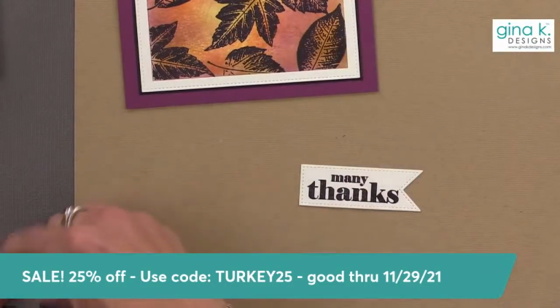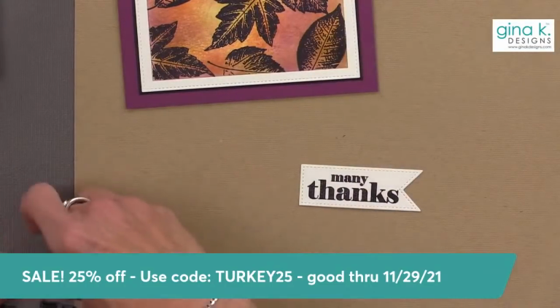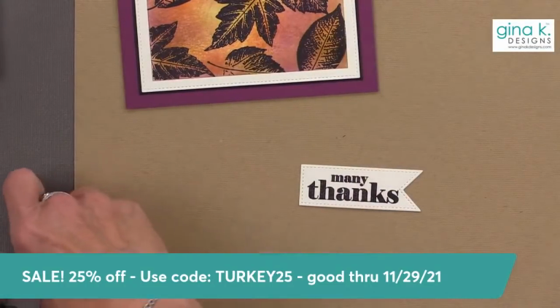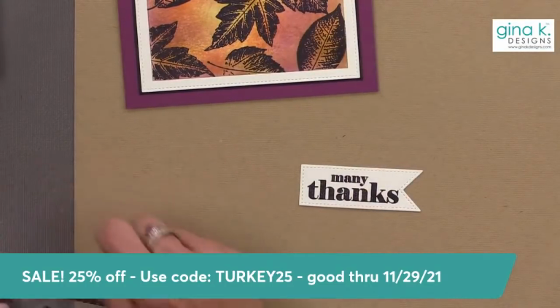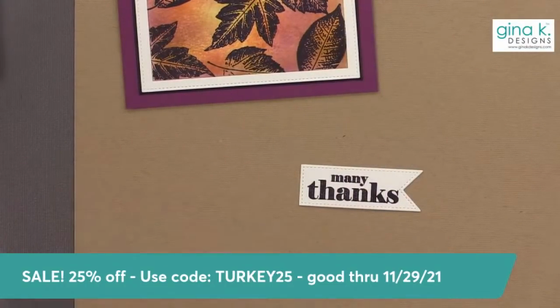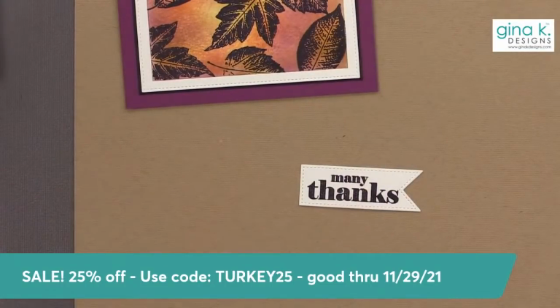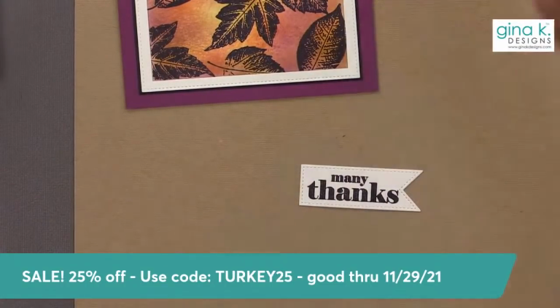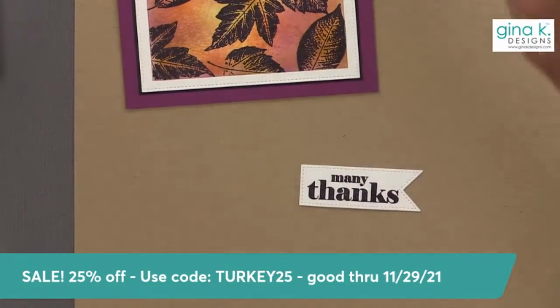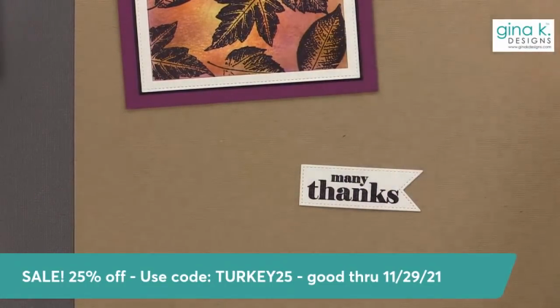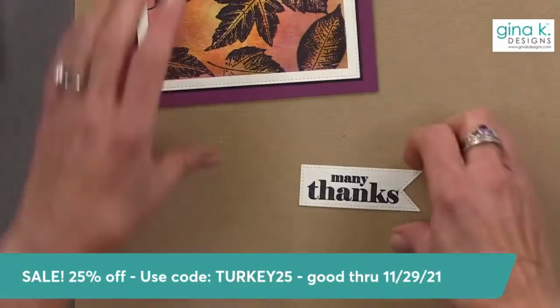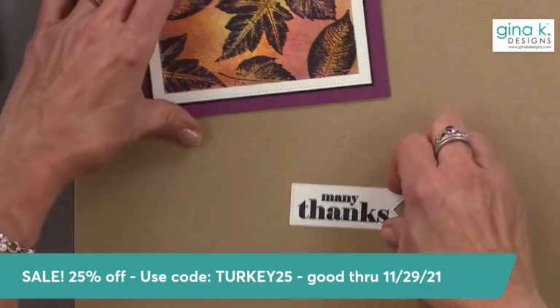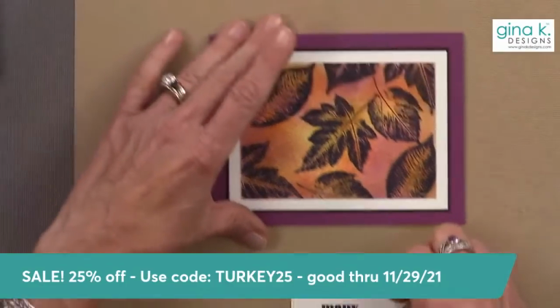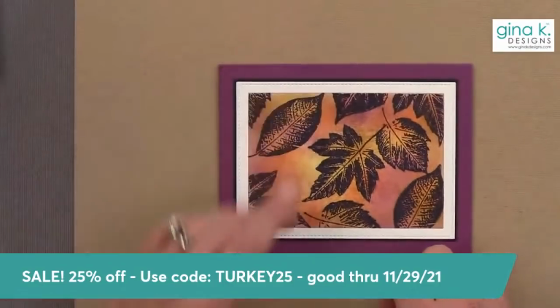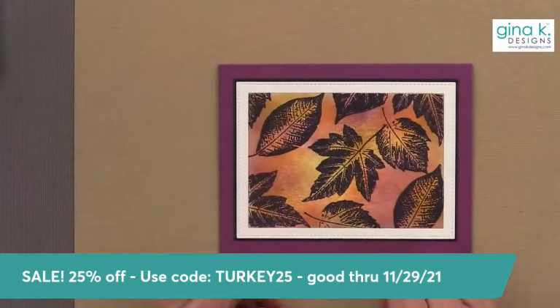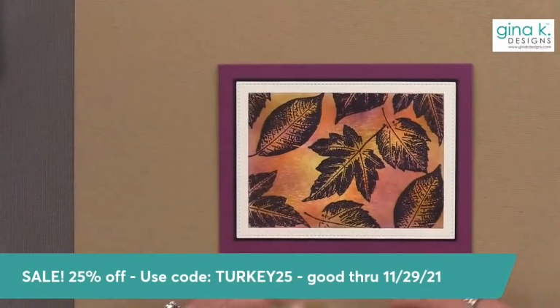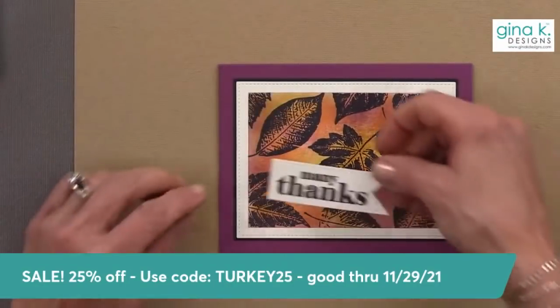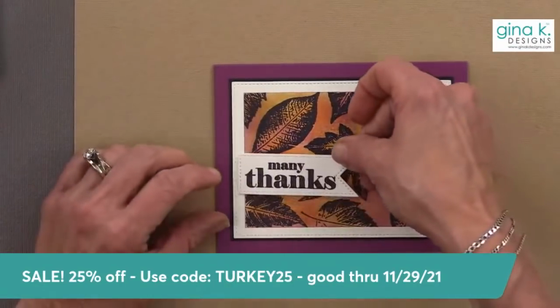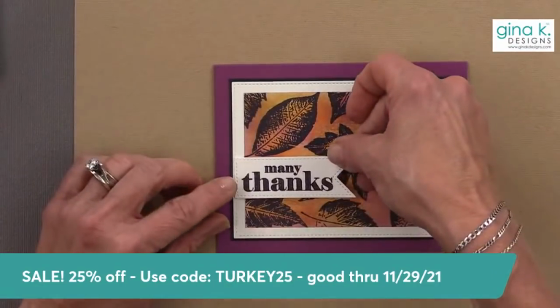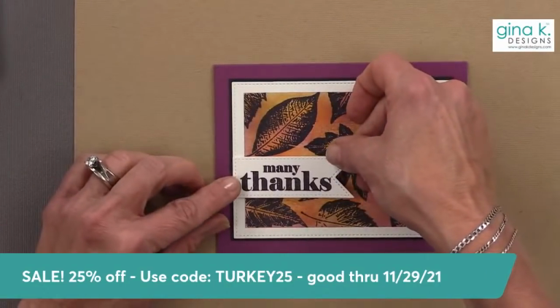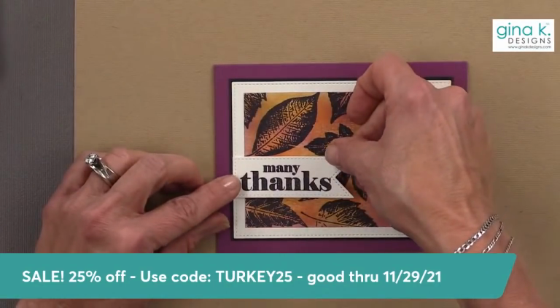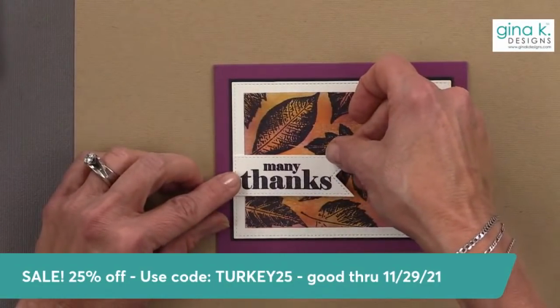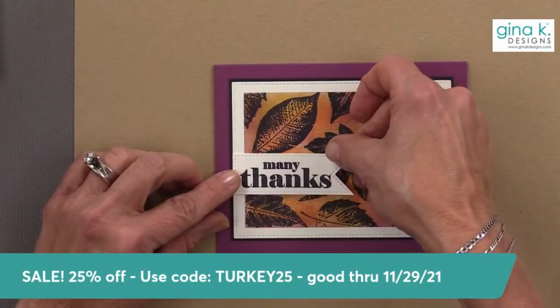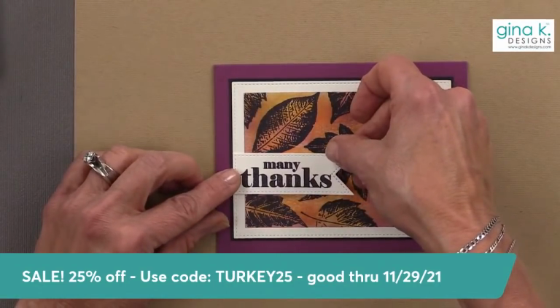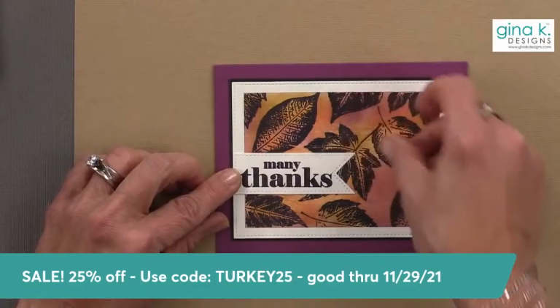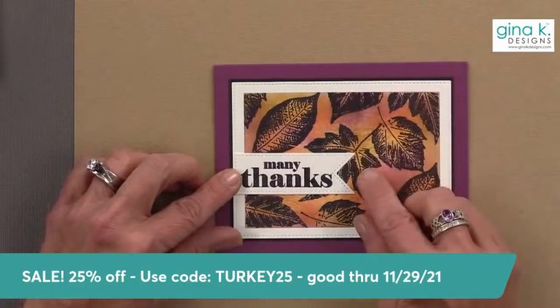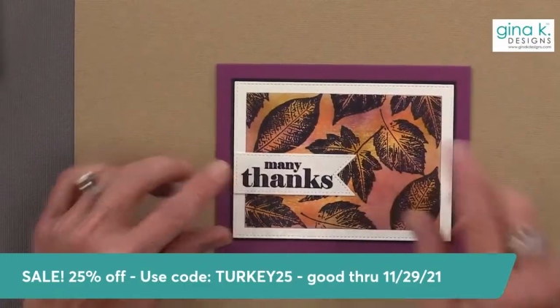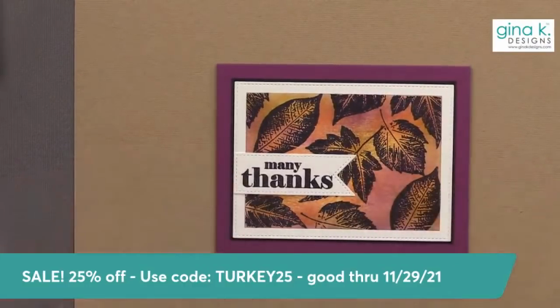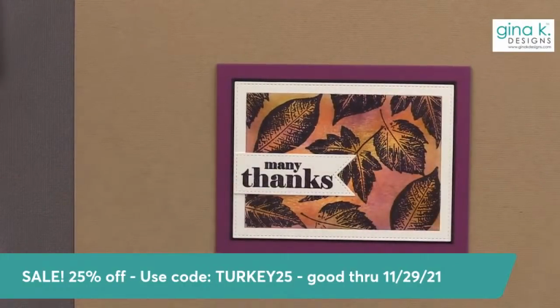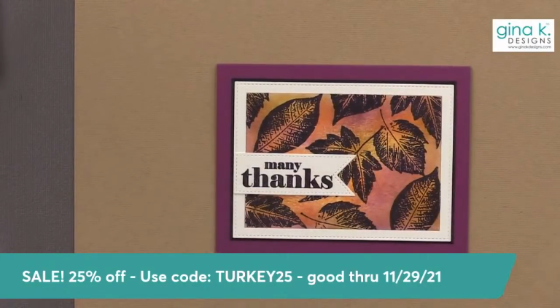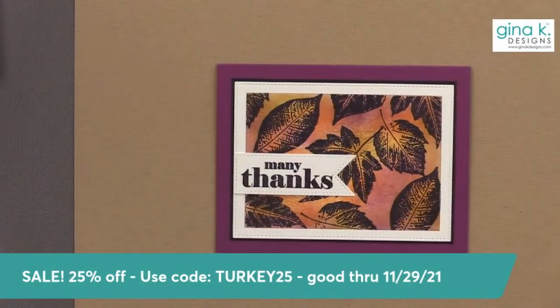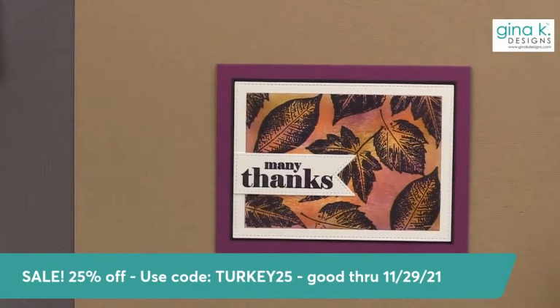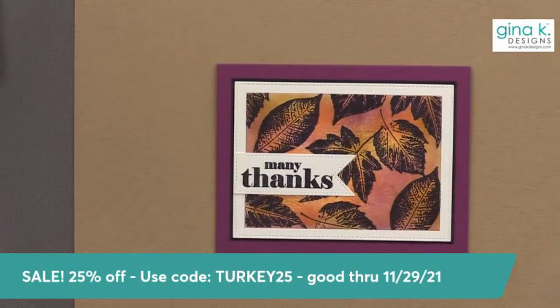Yes, it's a site-wide sale — 25% off your entire order. It only excludes our Black Friday blowout category, our clearance category, and gift certificates are not included in that.